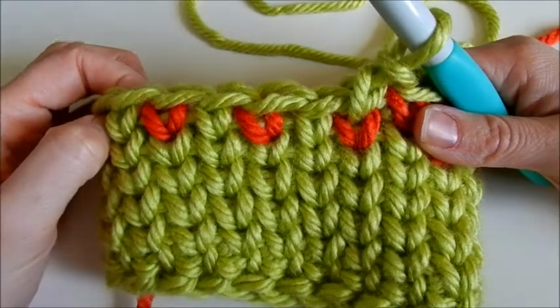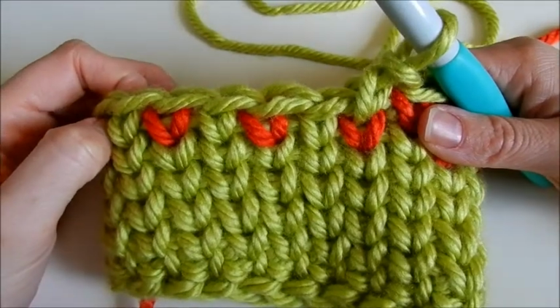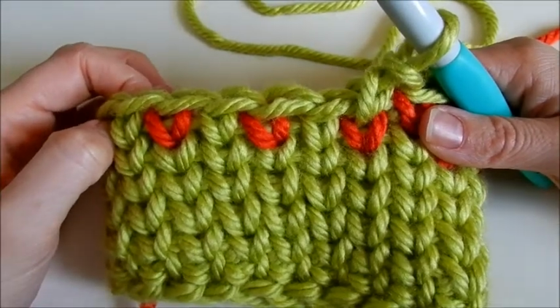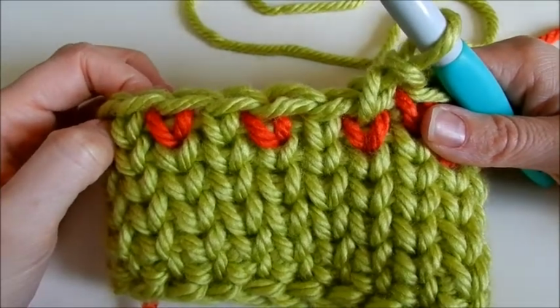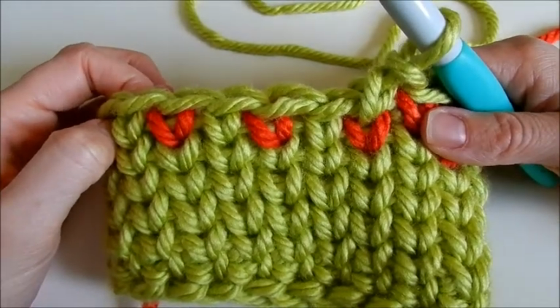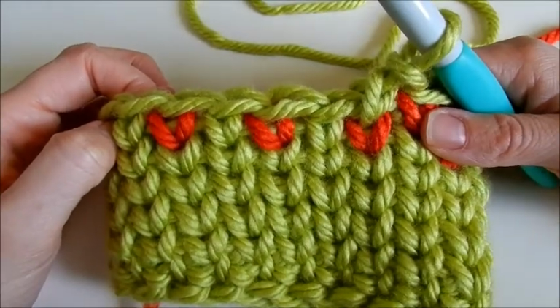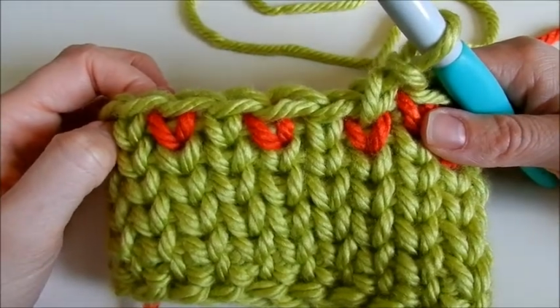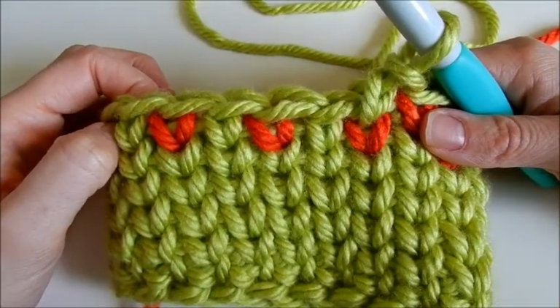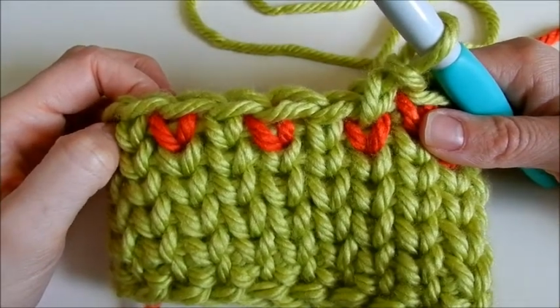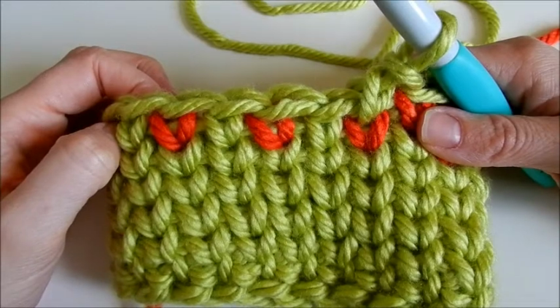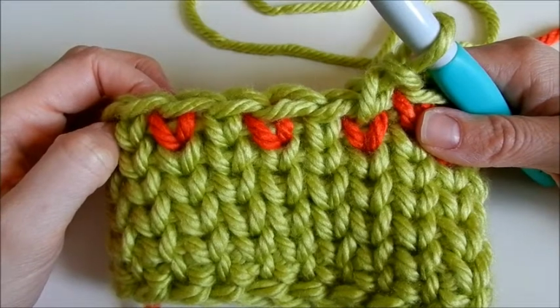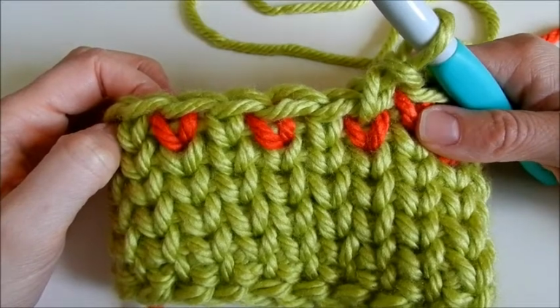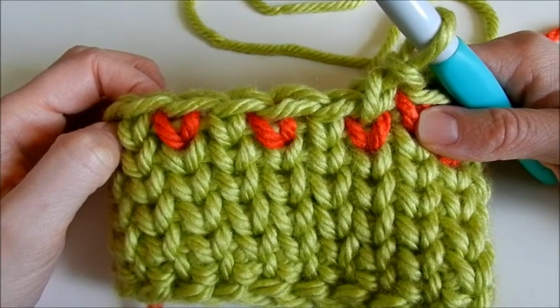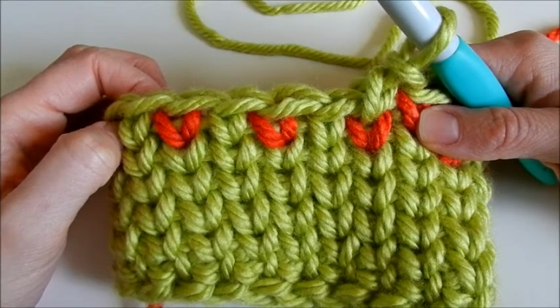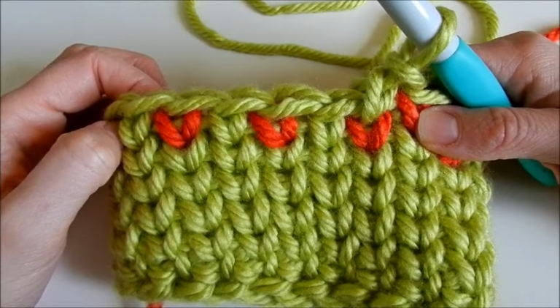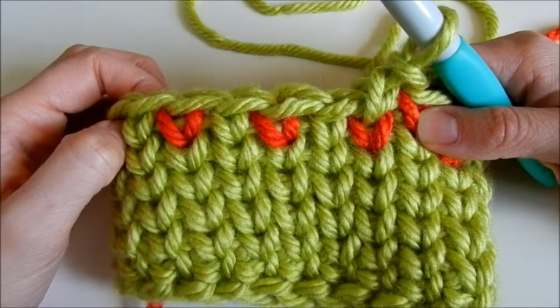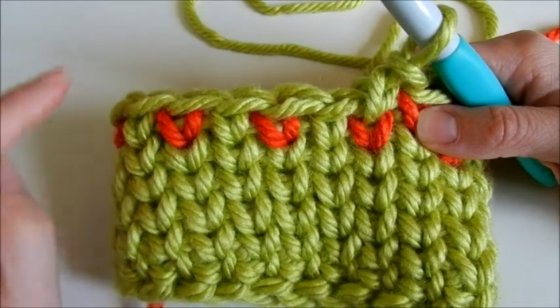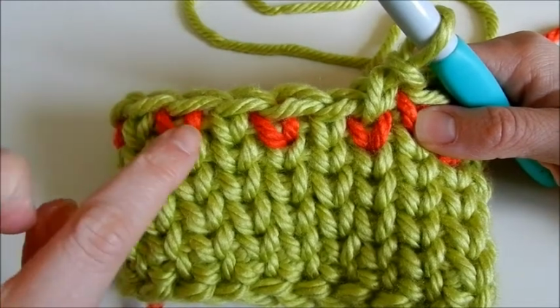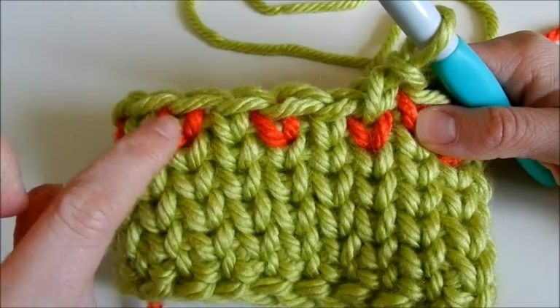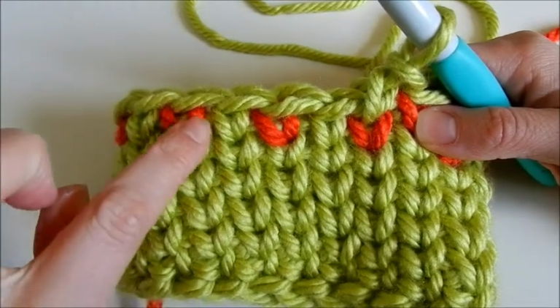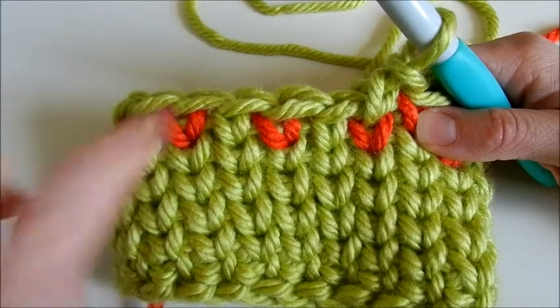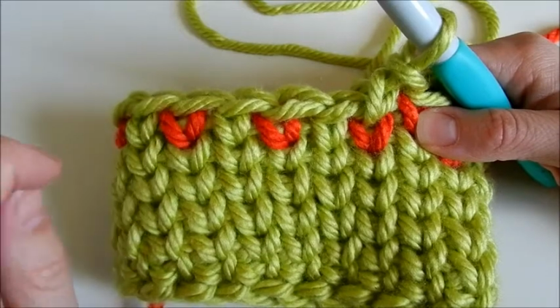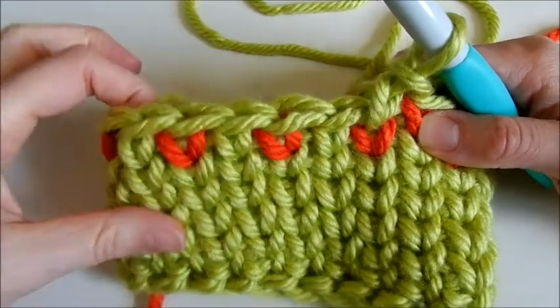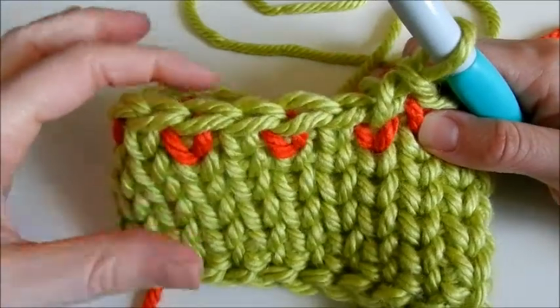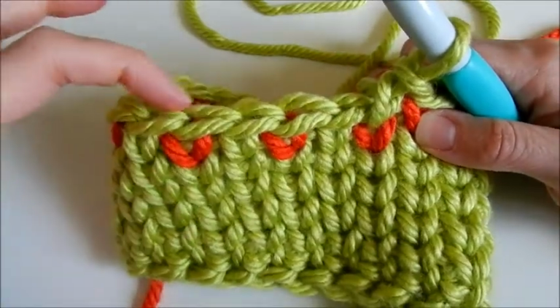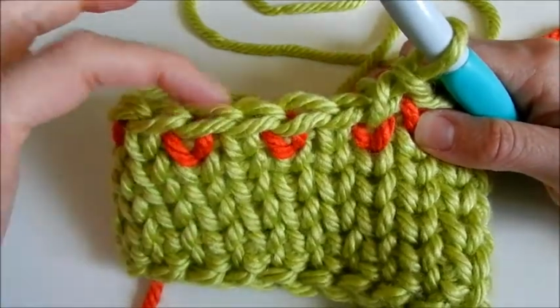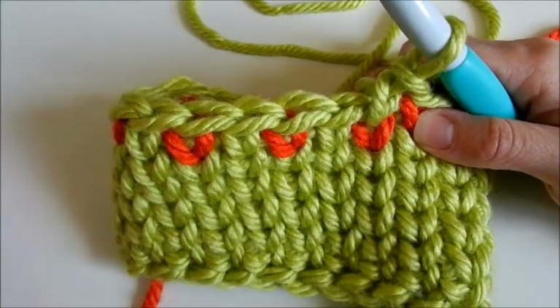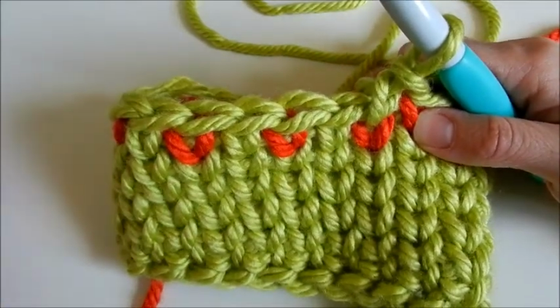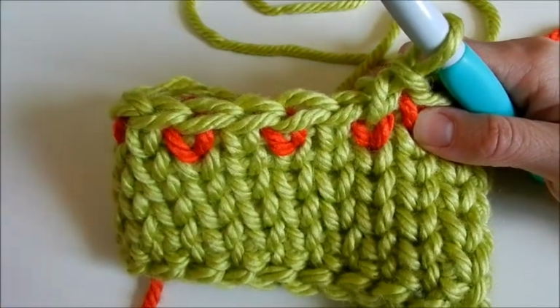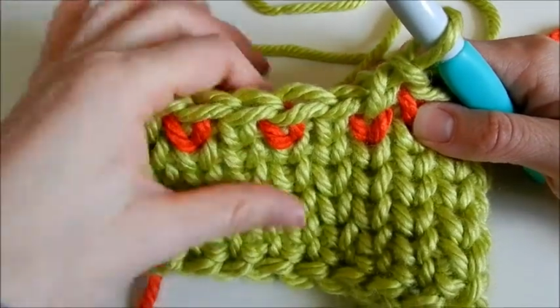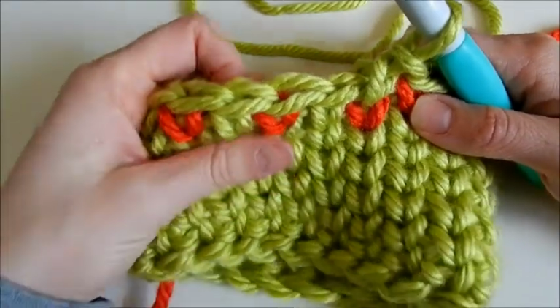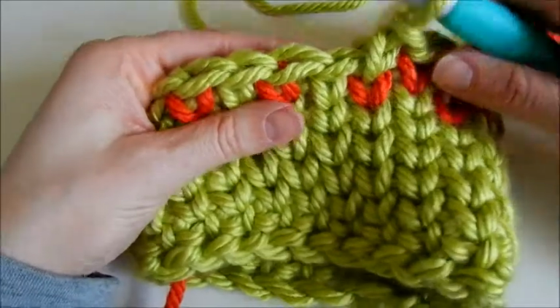Today we're going to be talking about how to switch colors of yarn when you're doing Fair Isle crocheting. On this first method, you can see that only the hearts are the changed color and your top loop is still the main color. I'll show you guys how to do that.